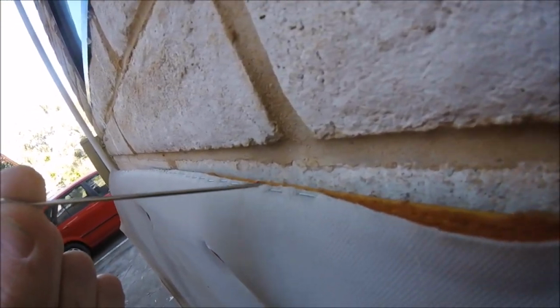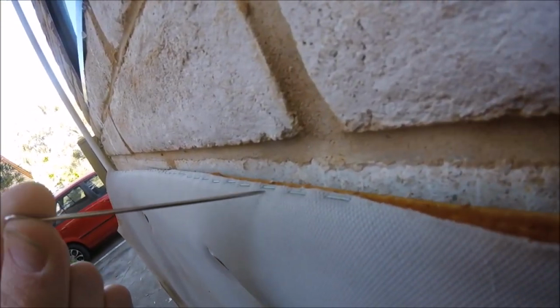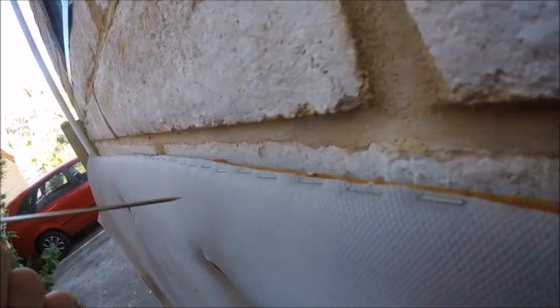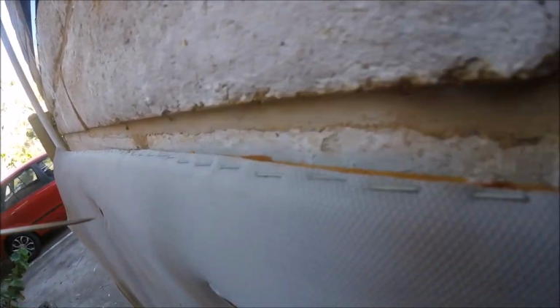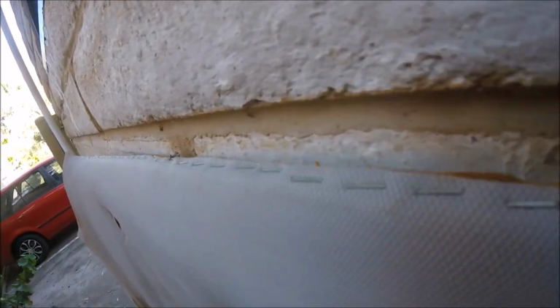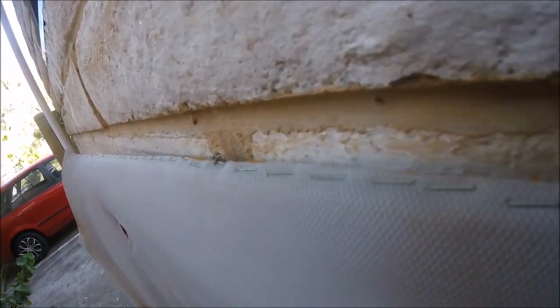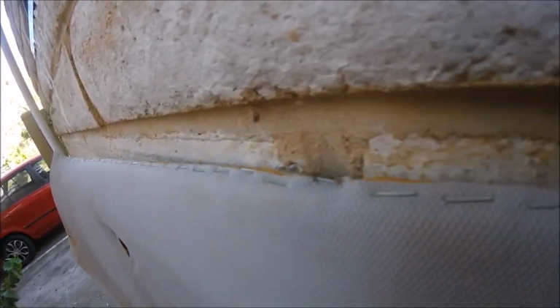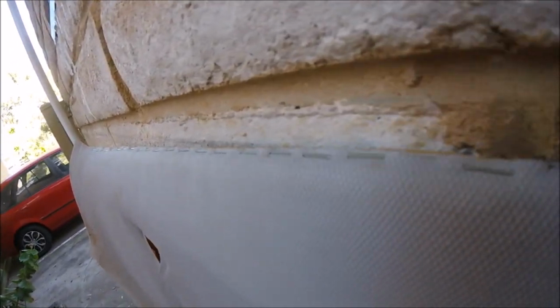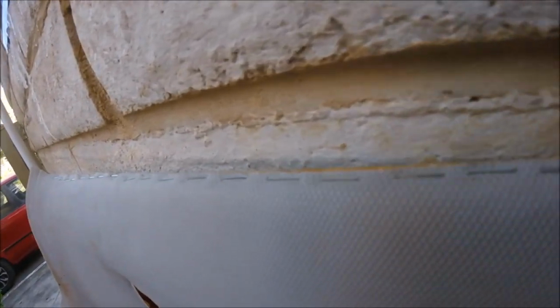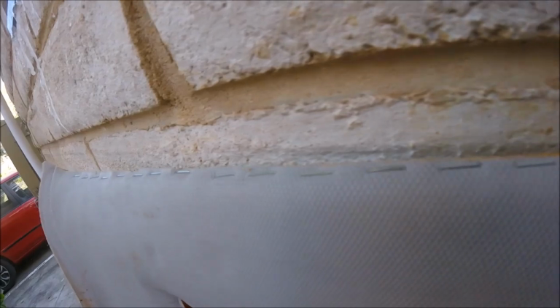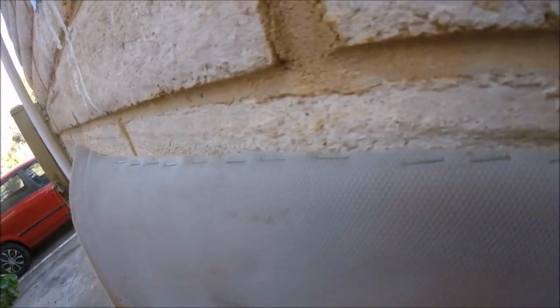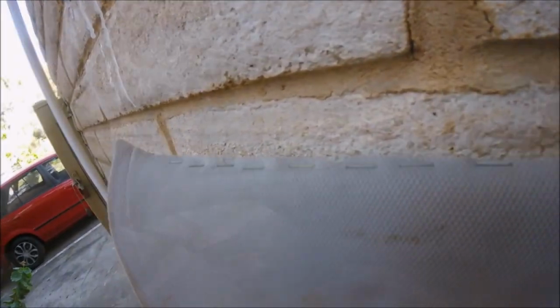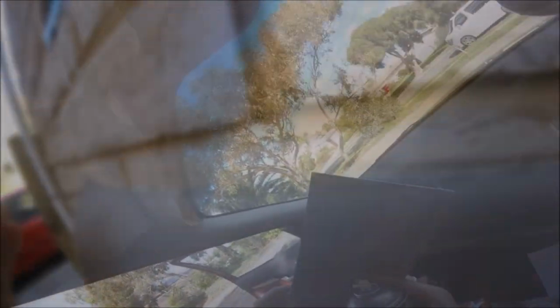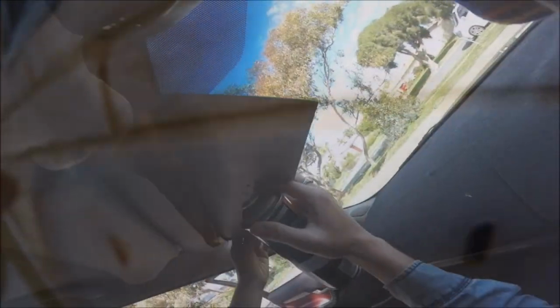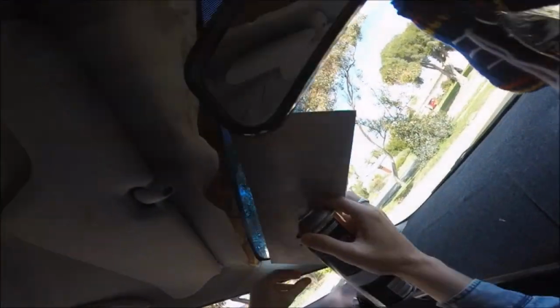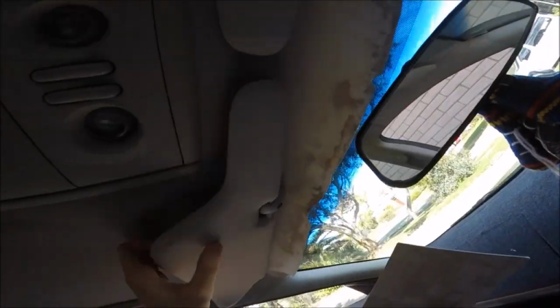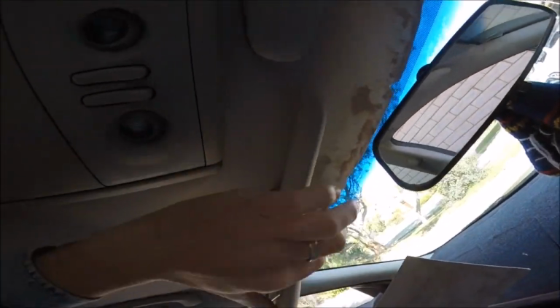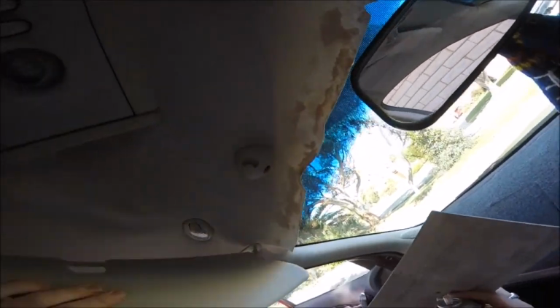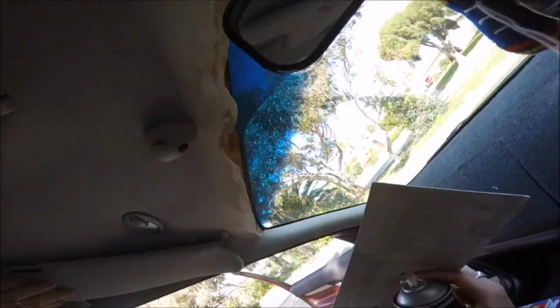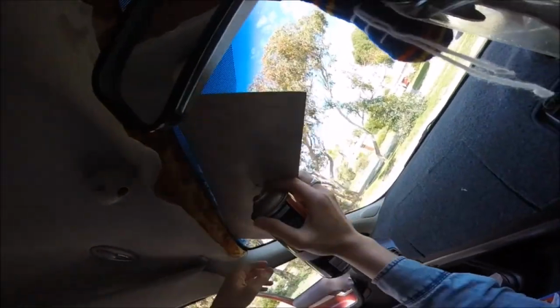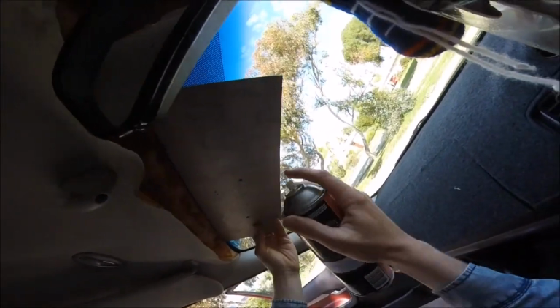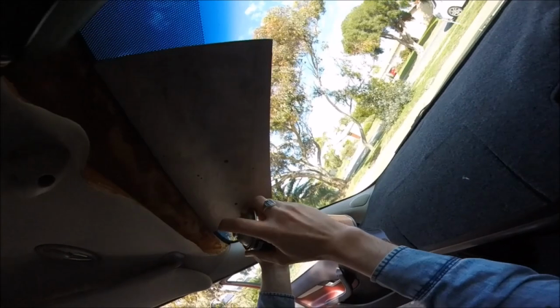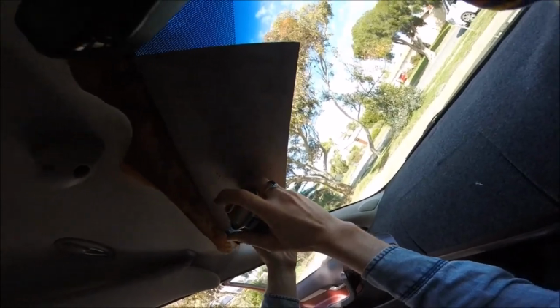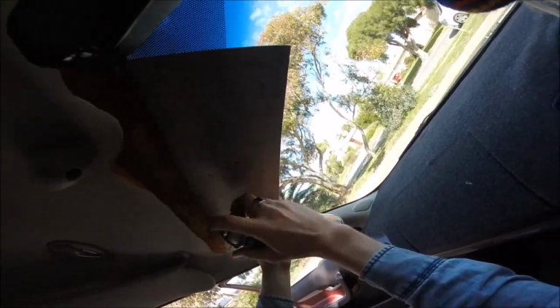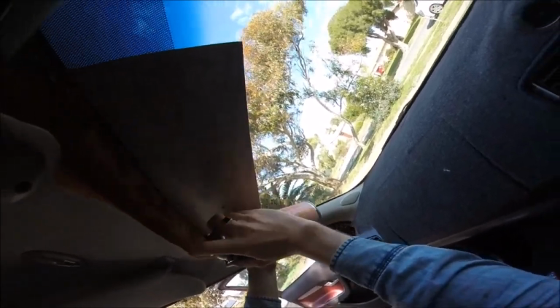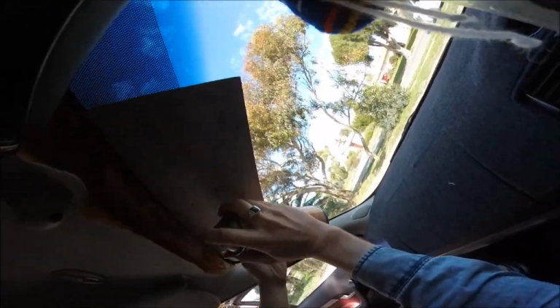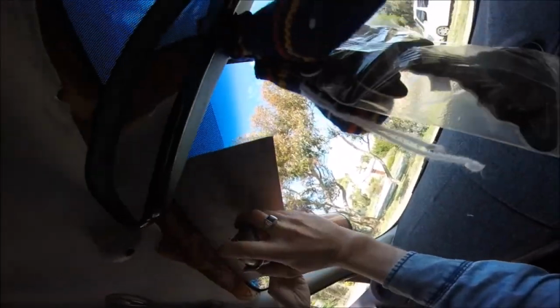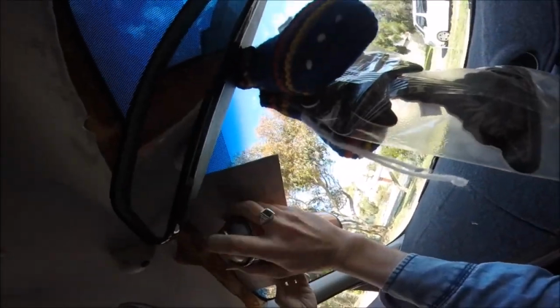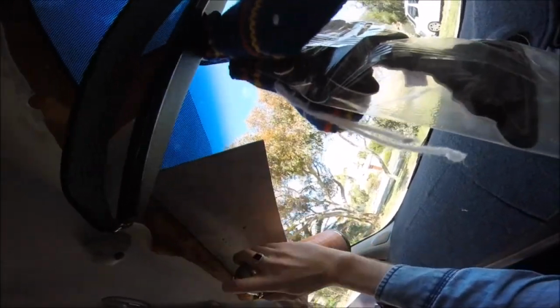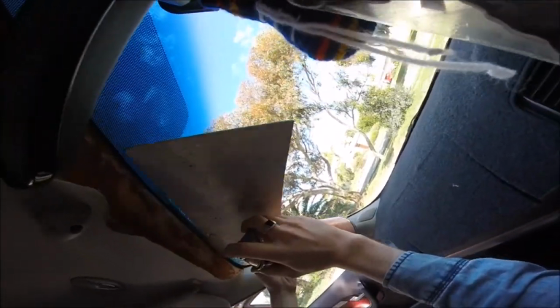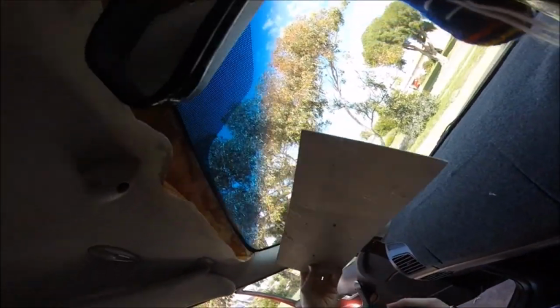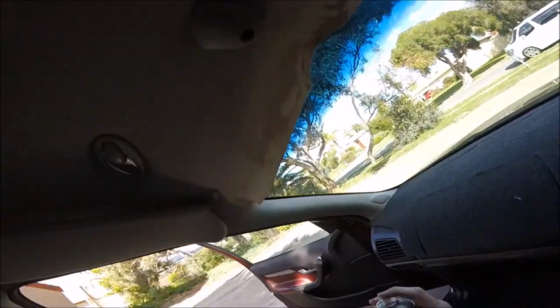I'm just going to show you some quick short-term solutions to hold up your car roof lining. These are the ones that we usually see customers use the majority of the time. These are just cheap, temporary solutions in order to hold the roof lining fabric up out of your way so it's not obstructing view to the traffic and the road.